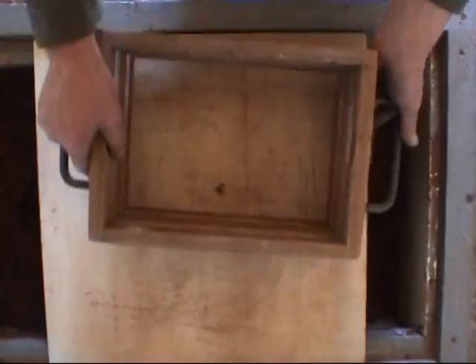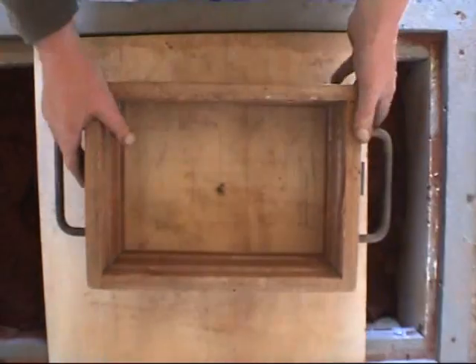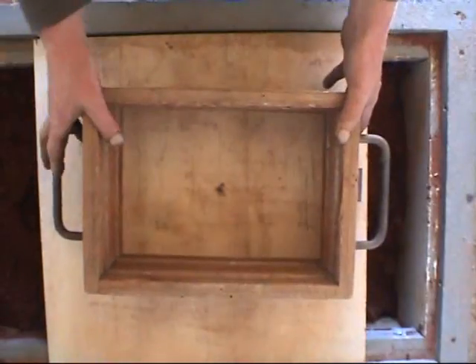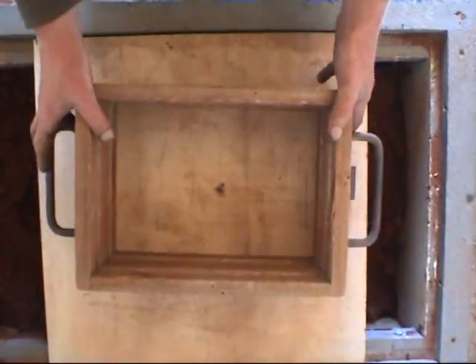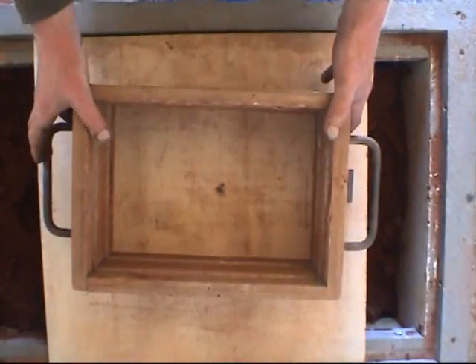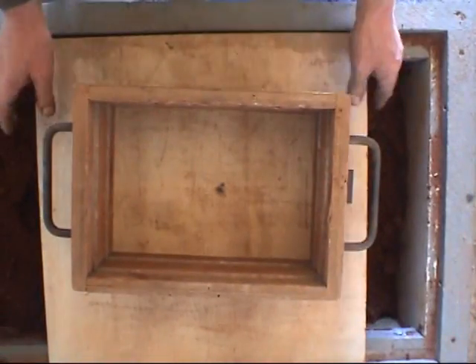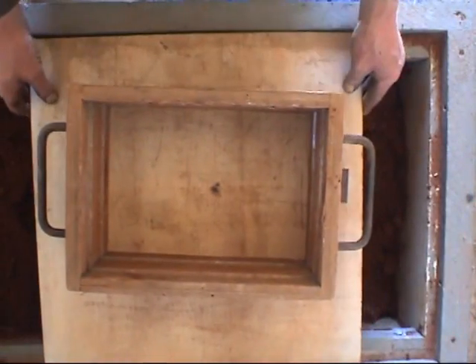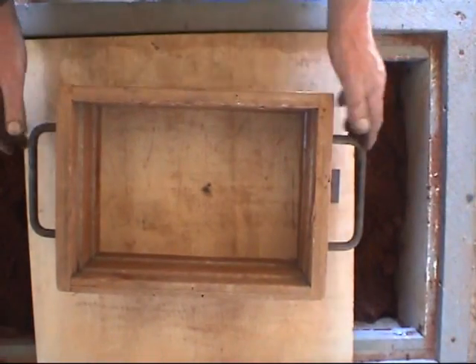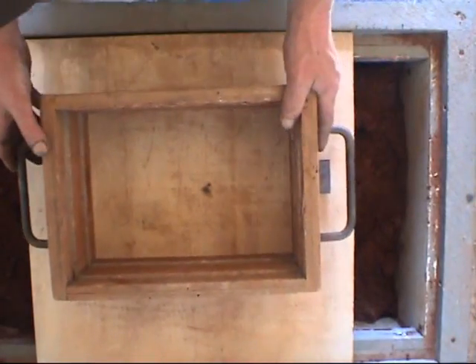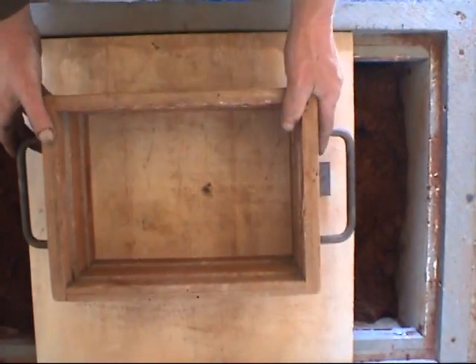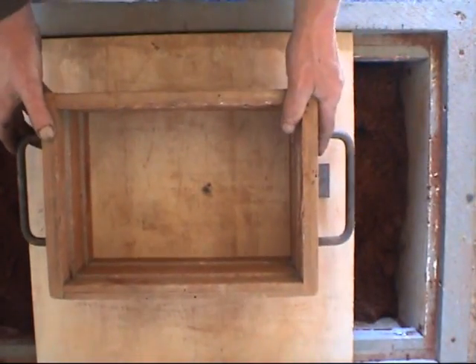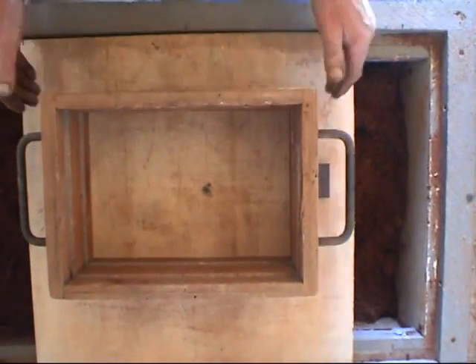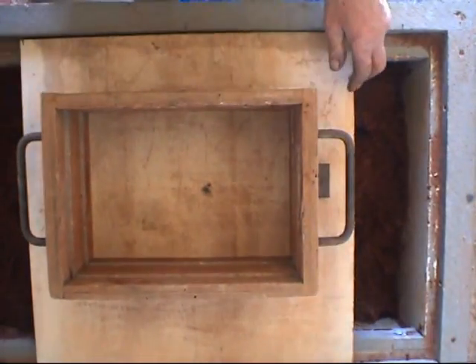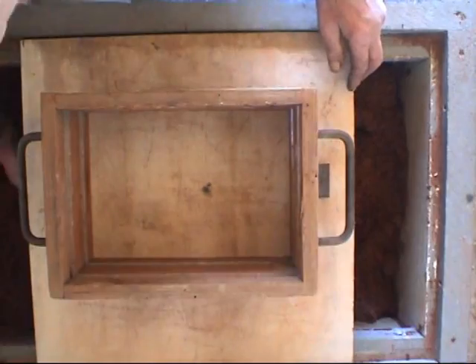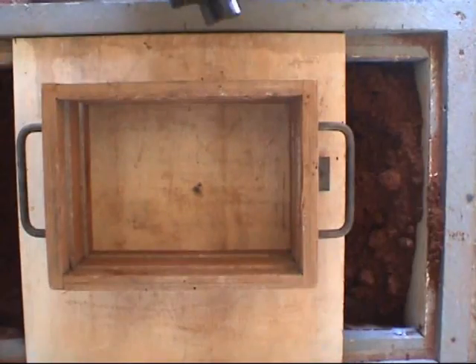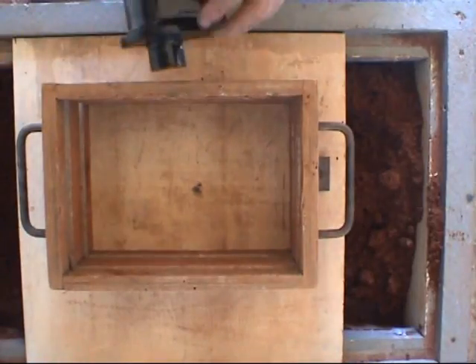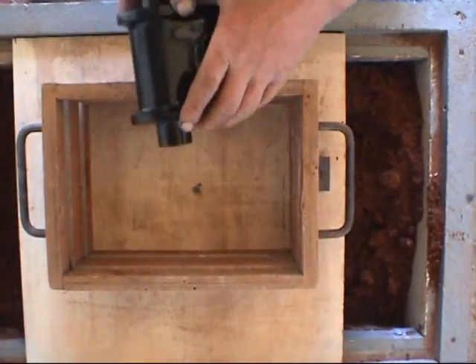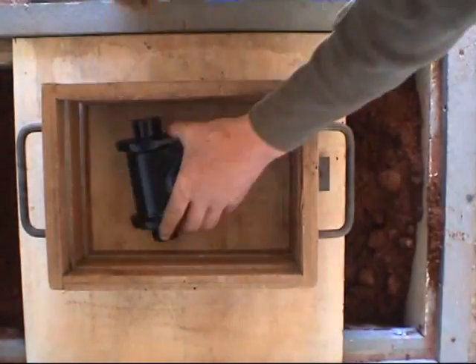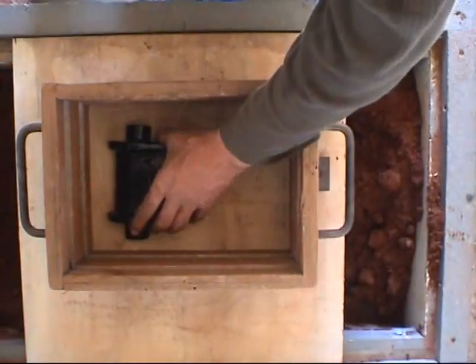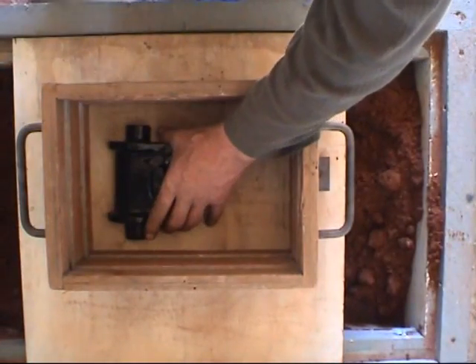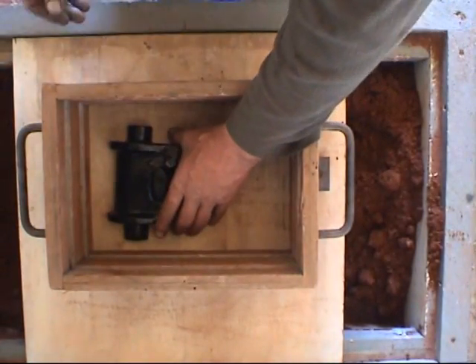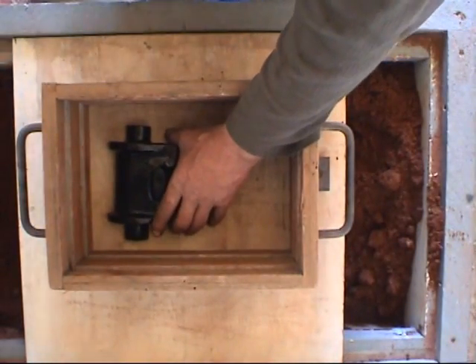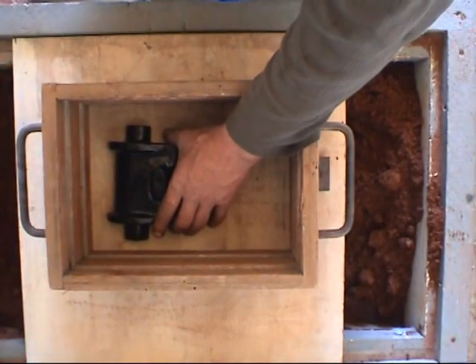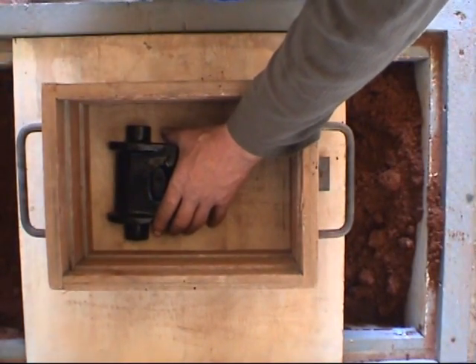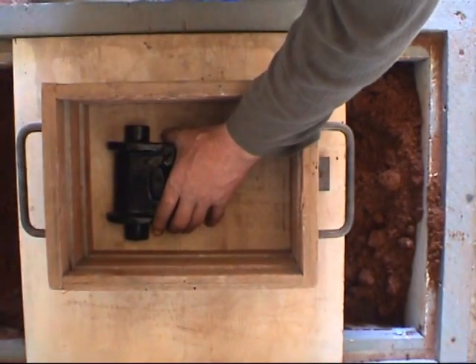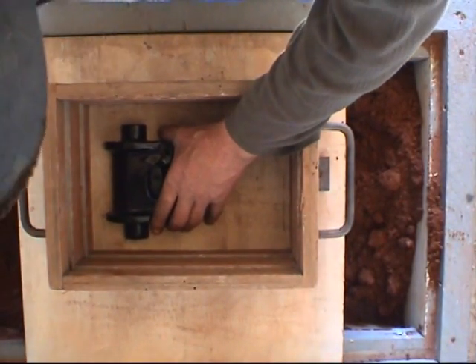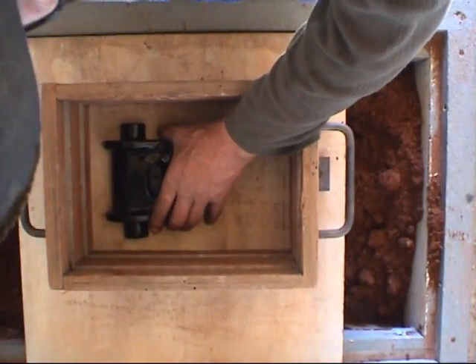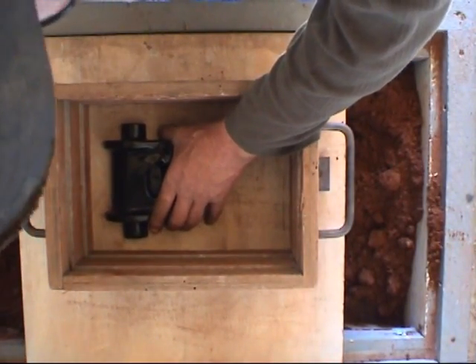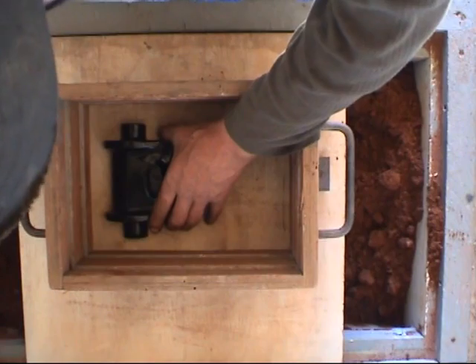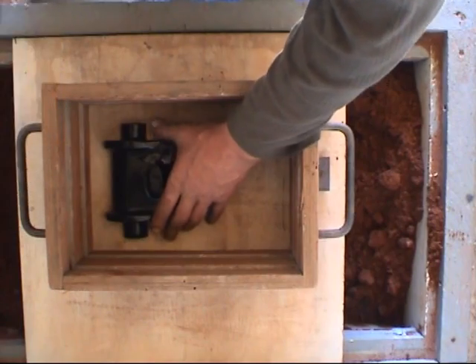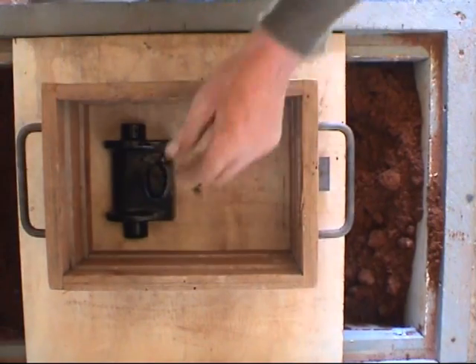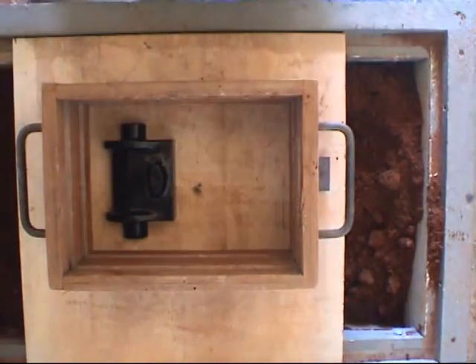There are some wonderful phrases involved in casting. The actual molding box is called a flask and it comes in two parts: the cope and the drag. The cope is the top and the drag is the bottom.